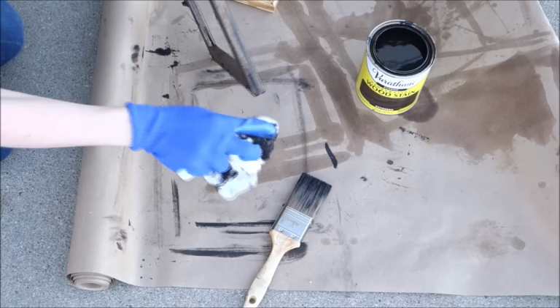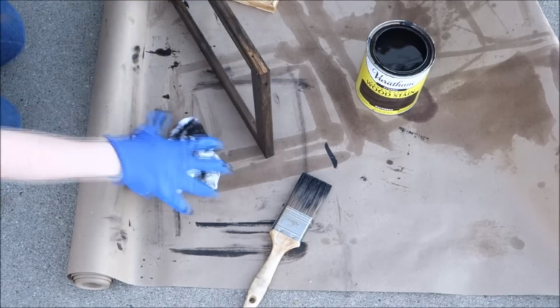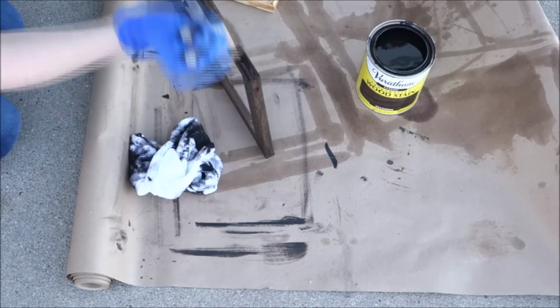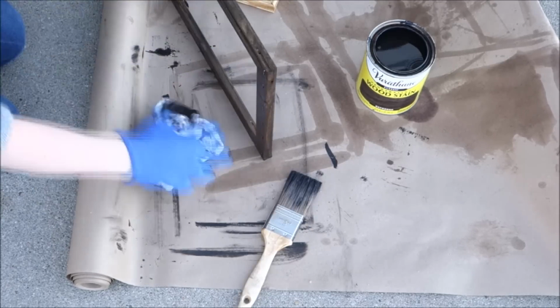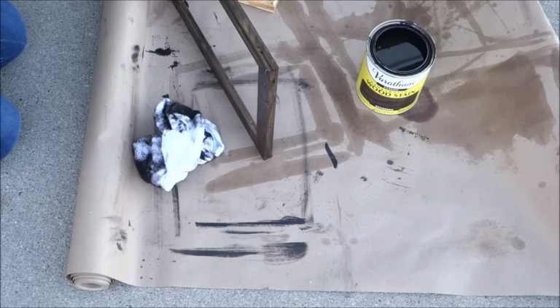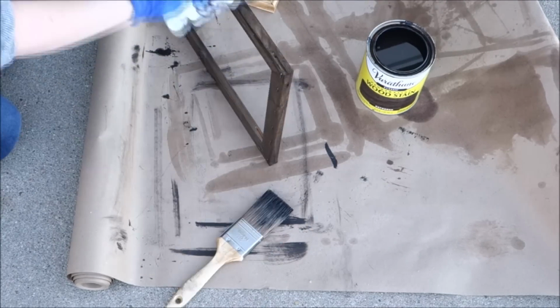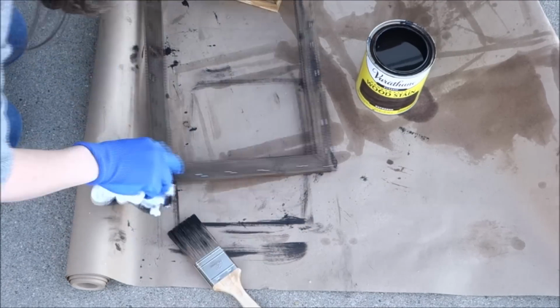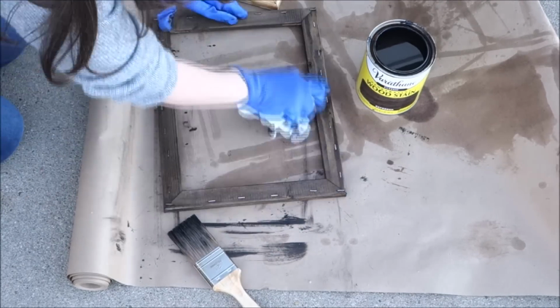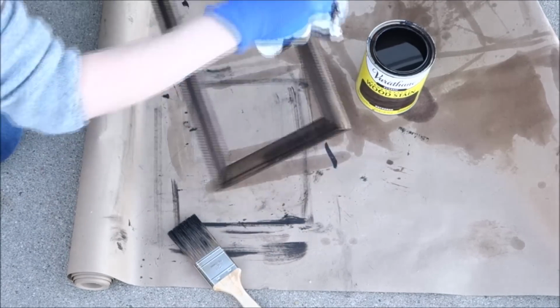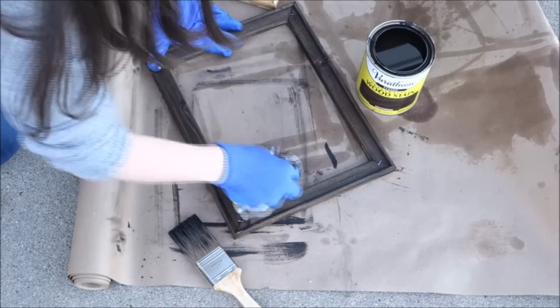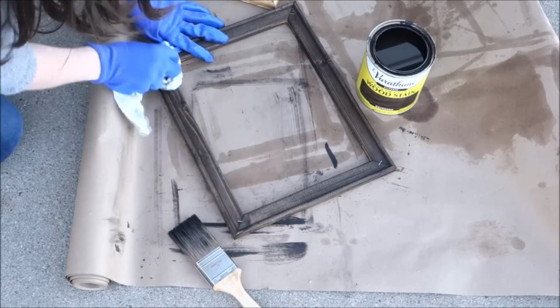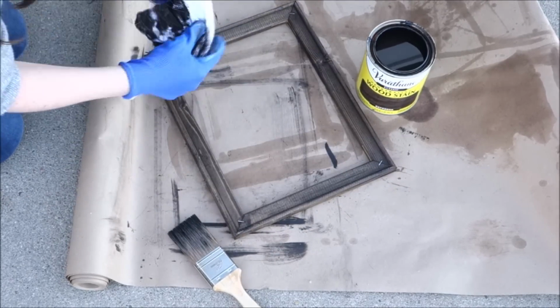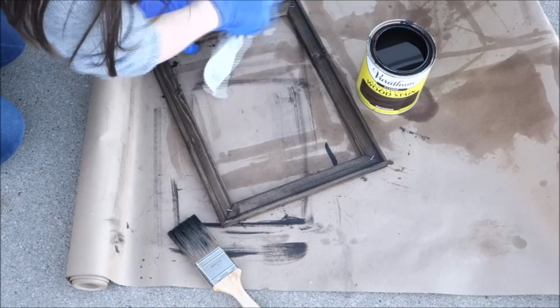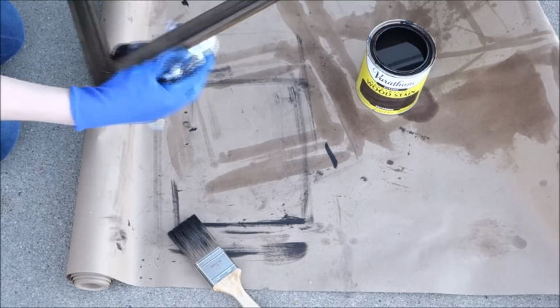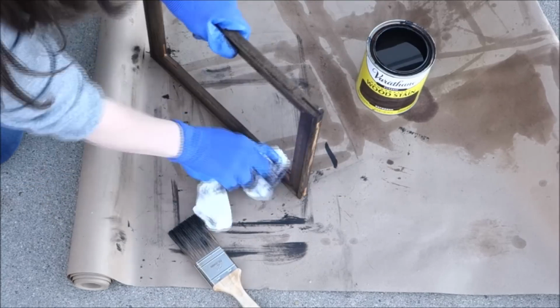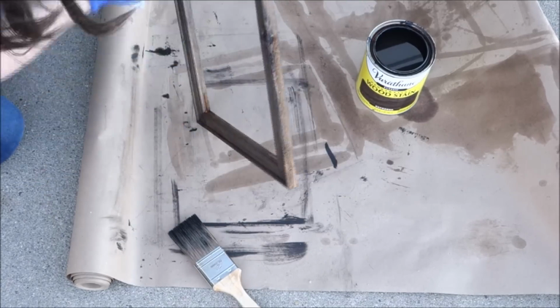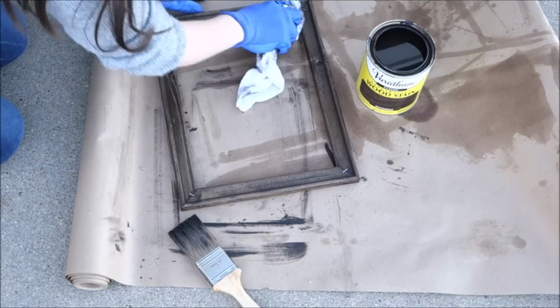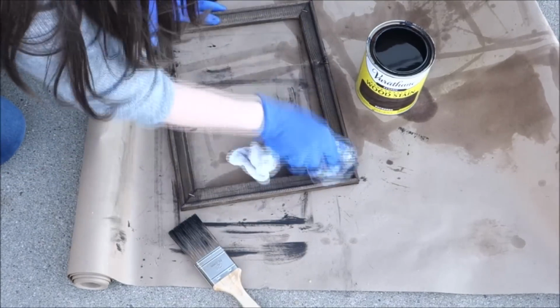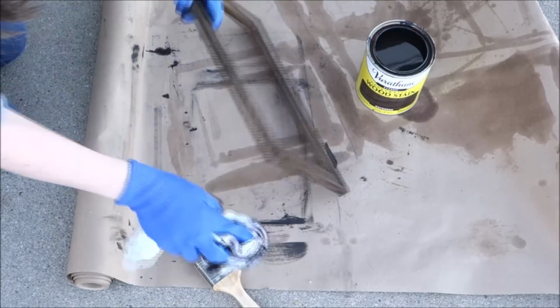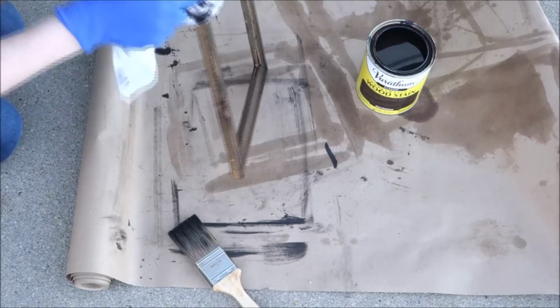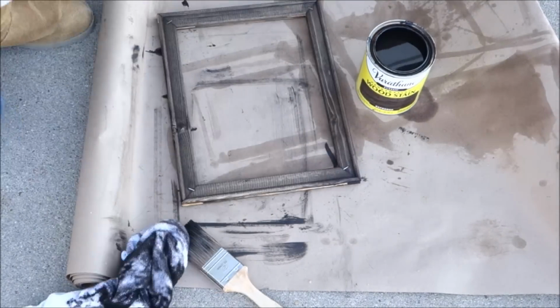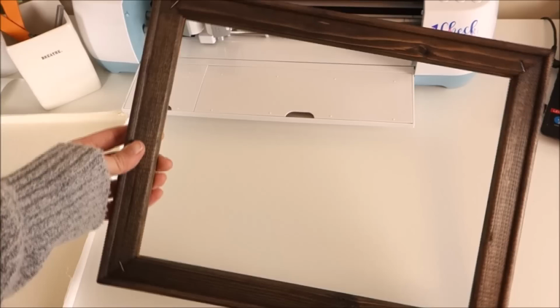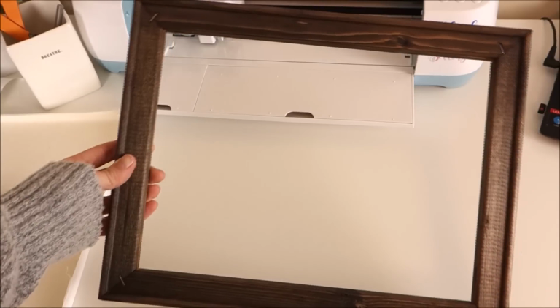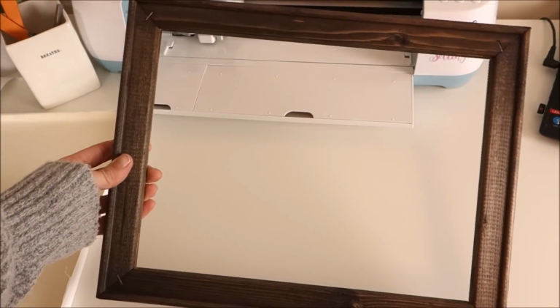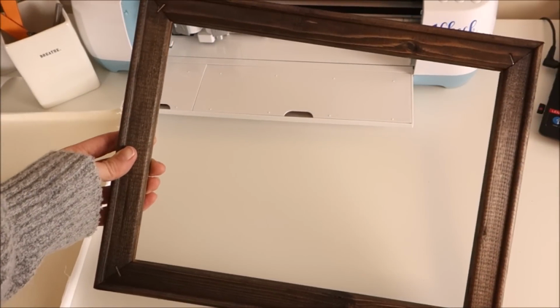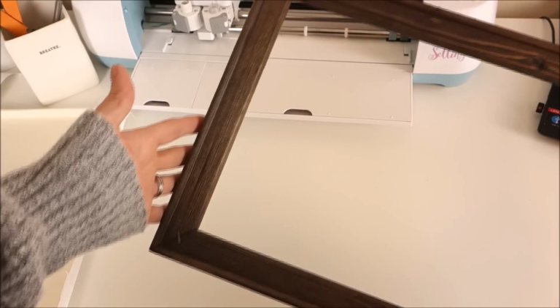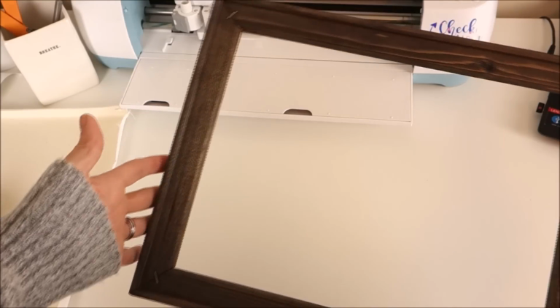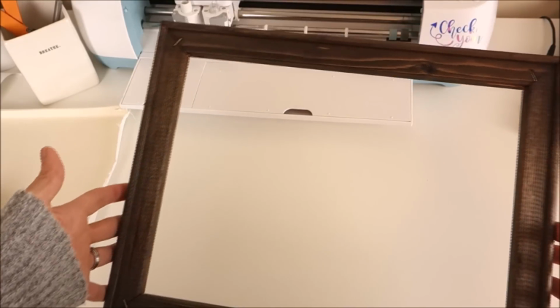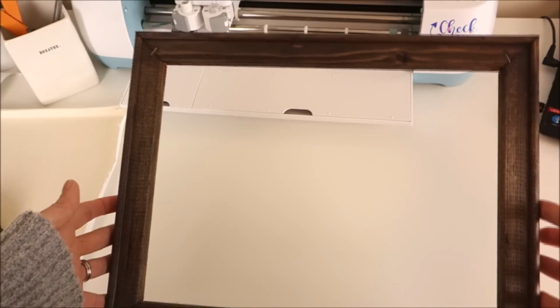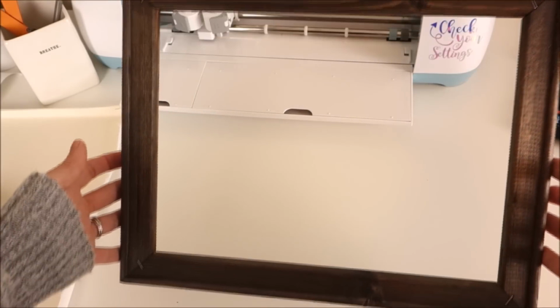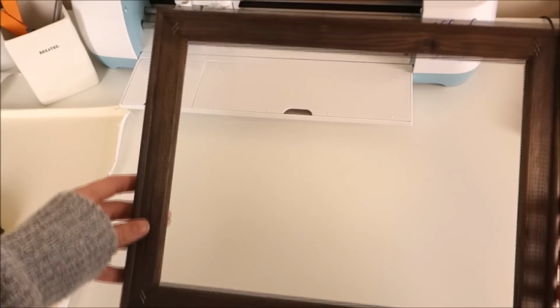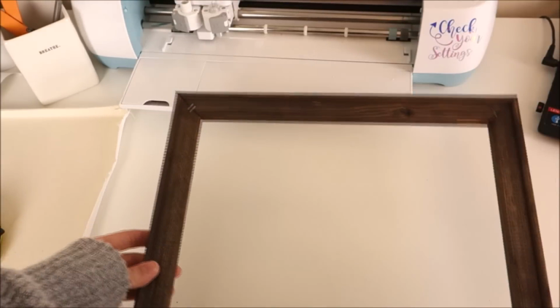You don't have to do the back if you don't want to, but I'm going to show you how to make the back look nice if you are trying to sell these. Here's what the frame looks like after it's stained — it's amazing what some stain can do.